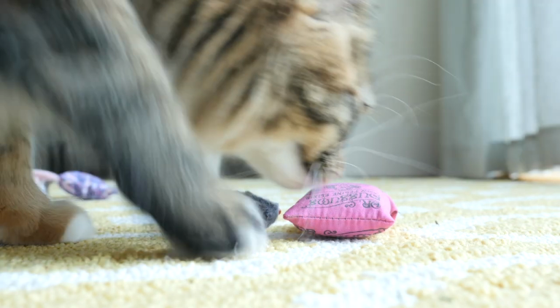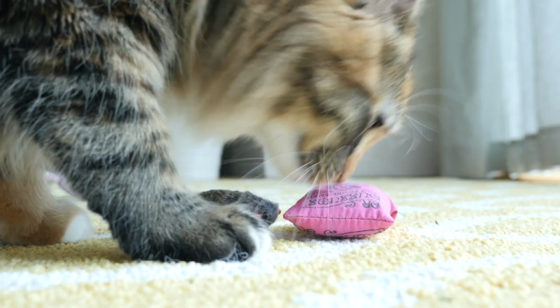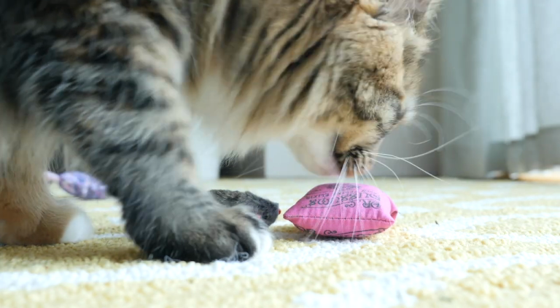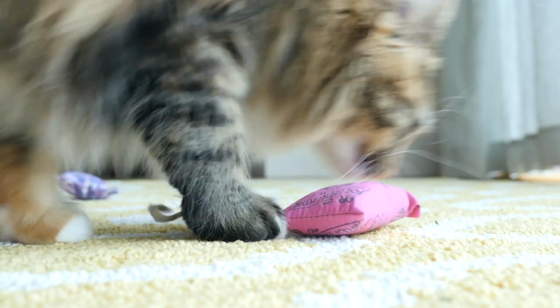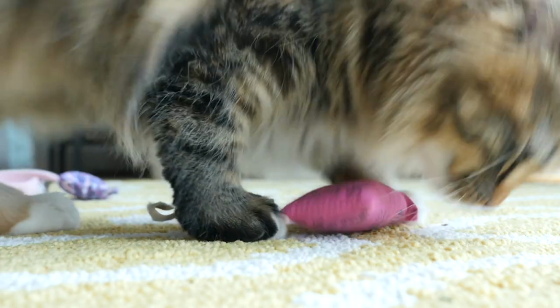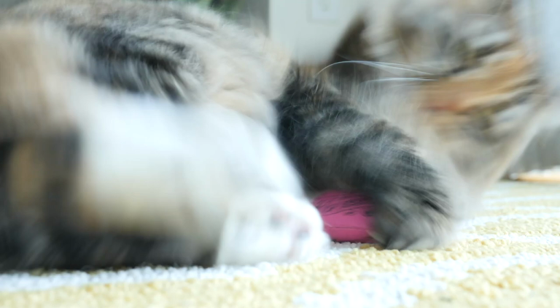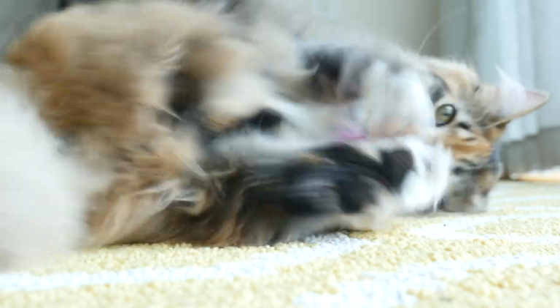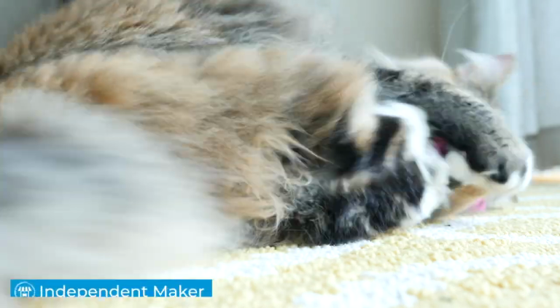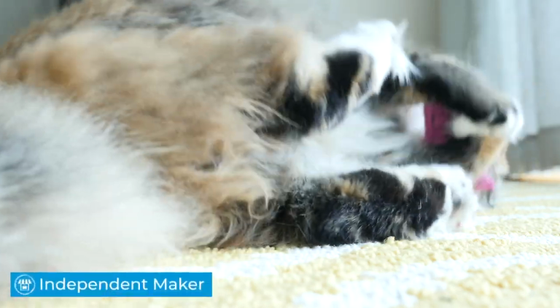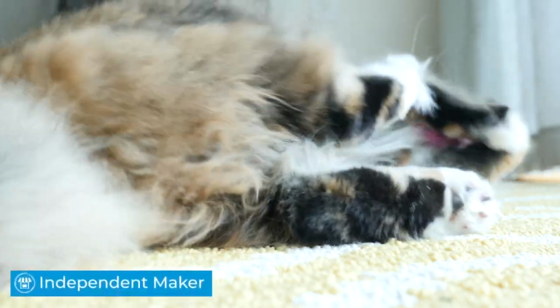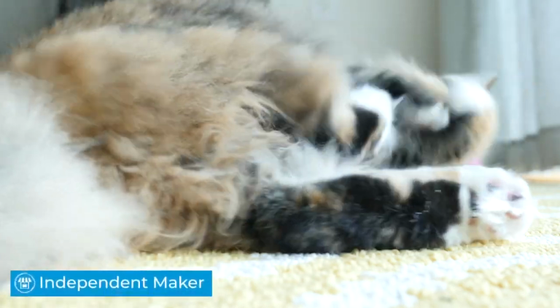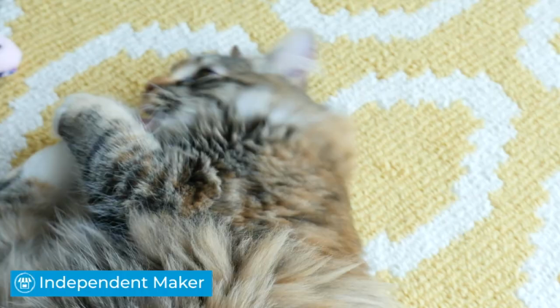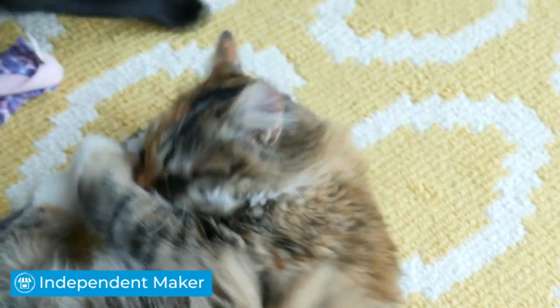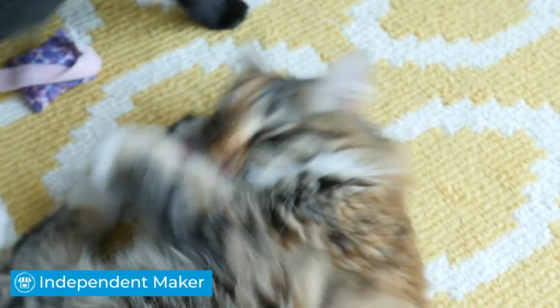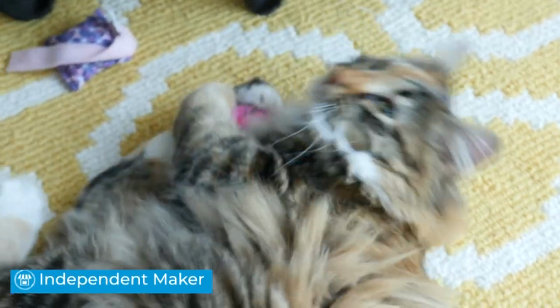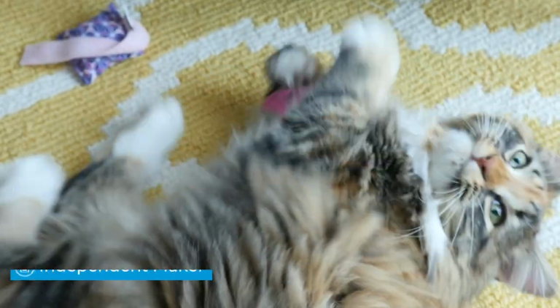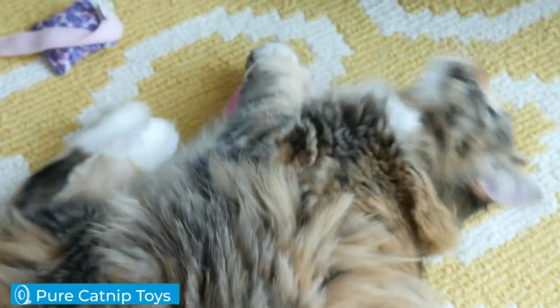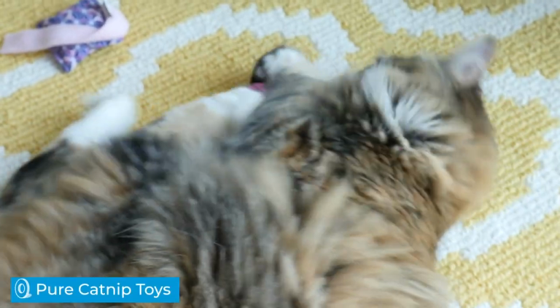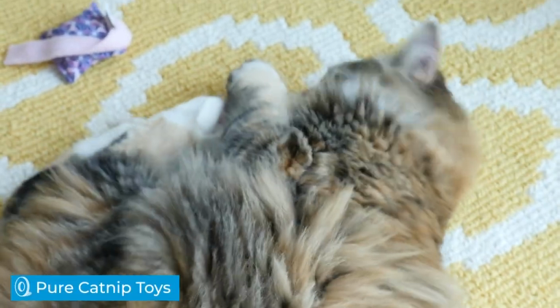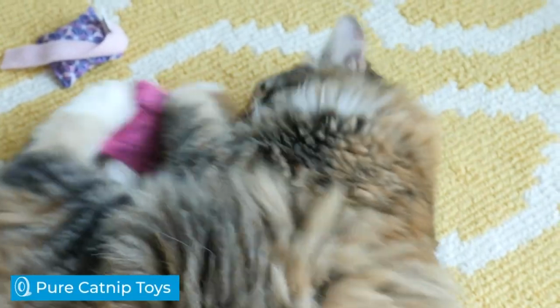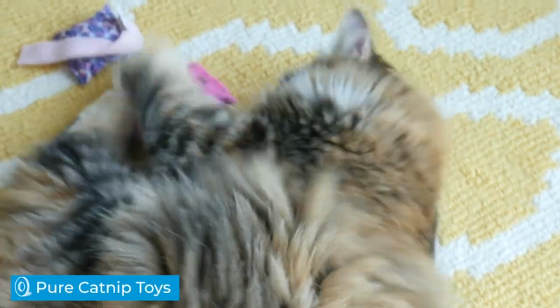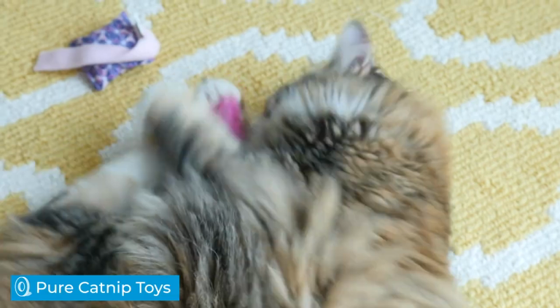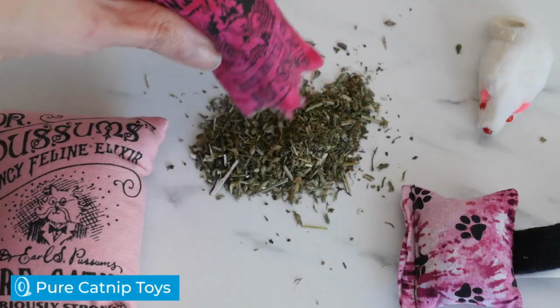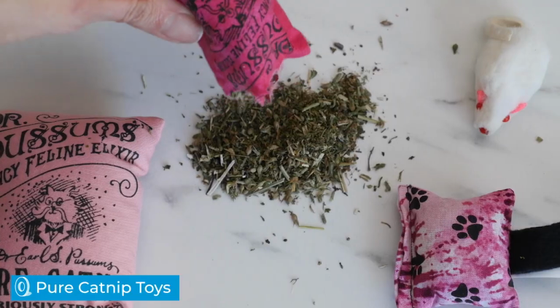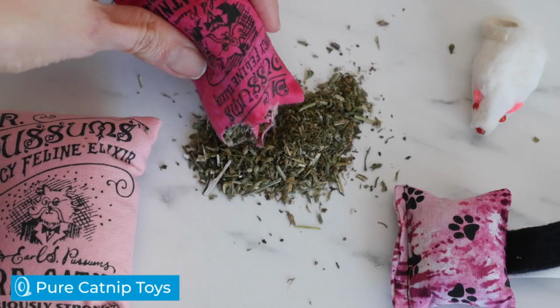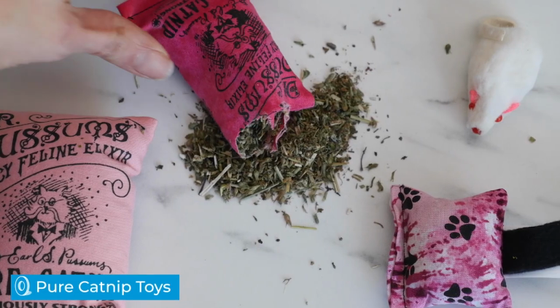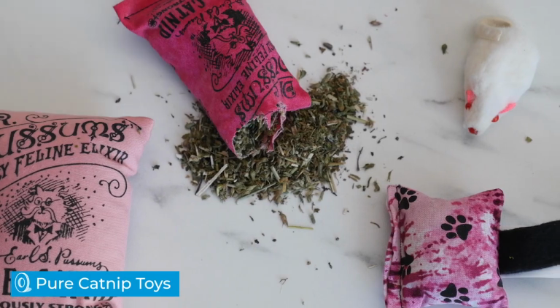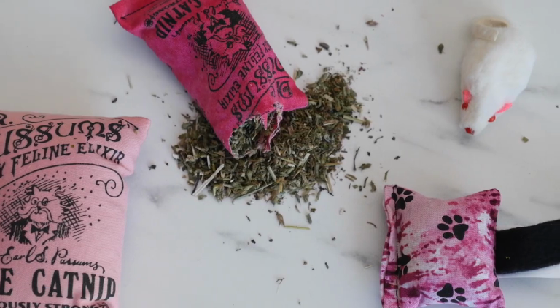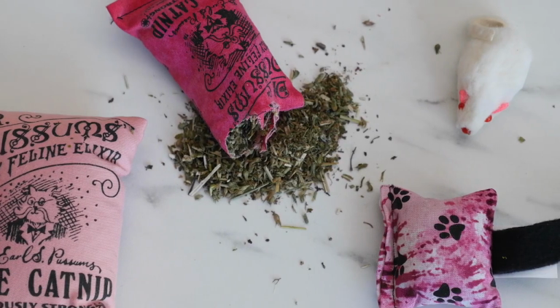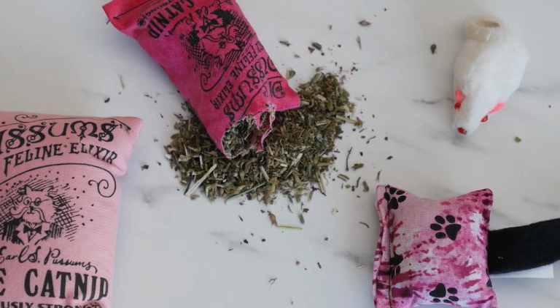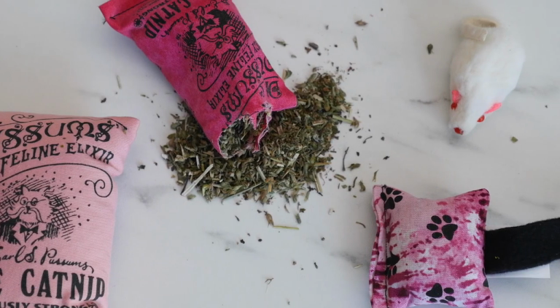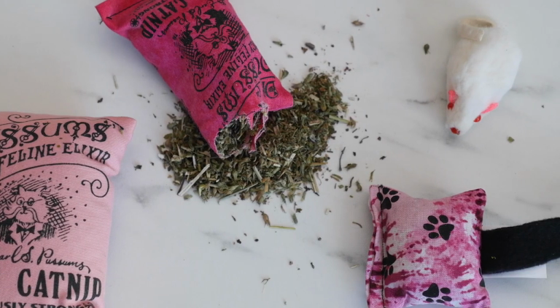Dr. Pussum's cat toys are packed with pure, high-quality catnip, and that's it. There's no filler here, just the good stuff cats love wrapped up in nostalgic, handmade charm.